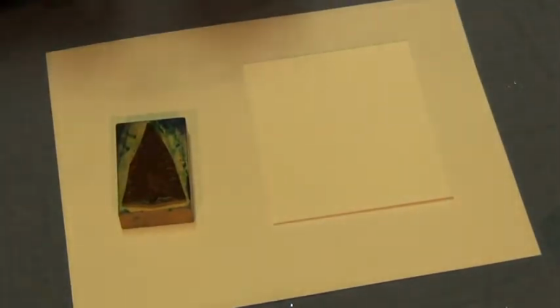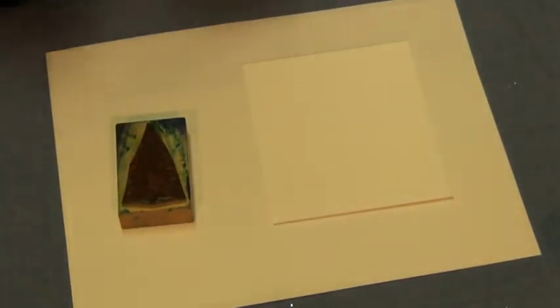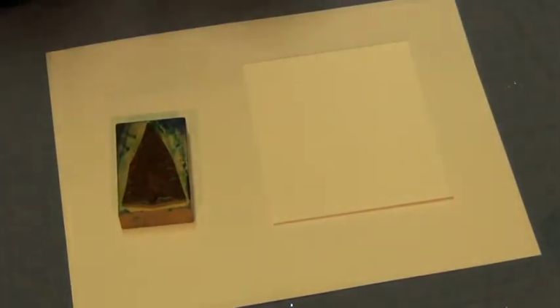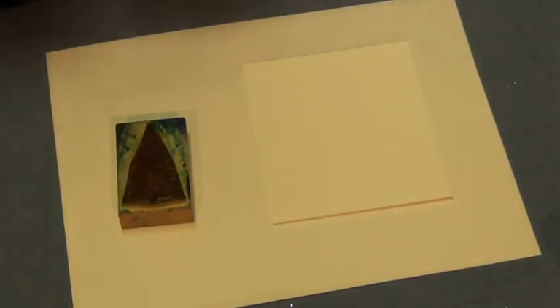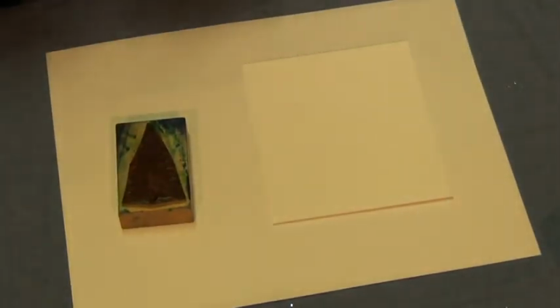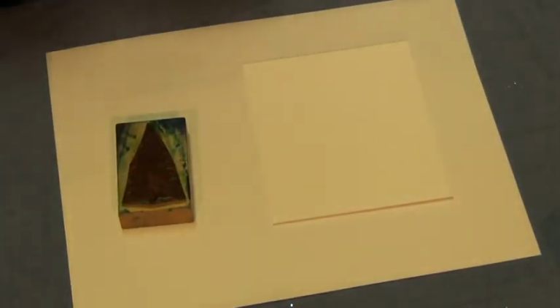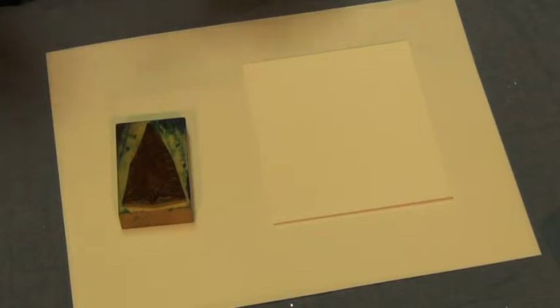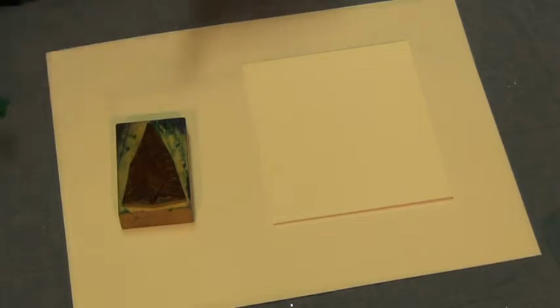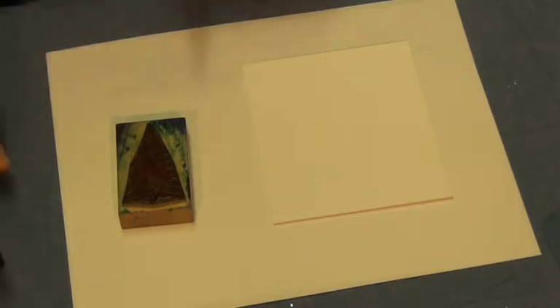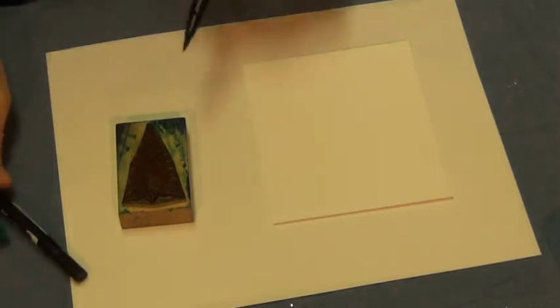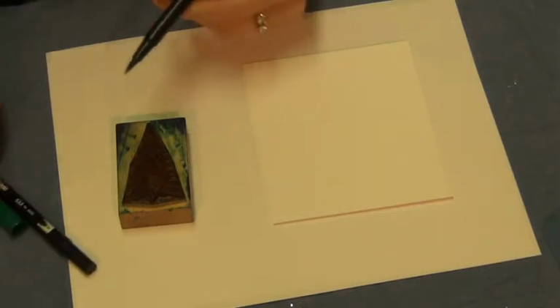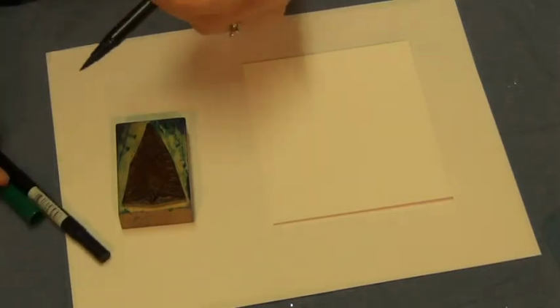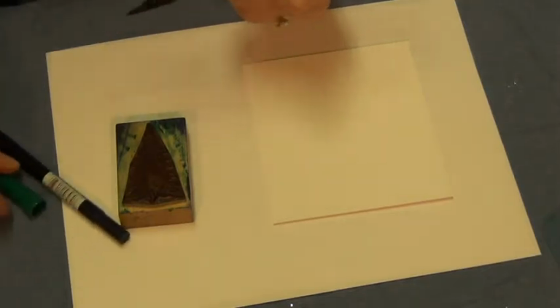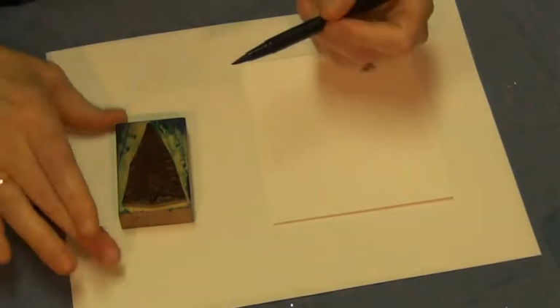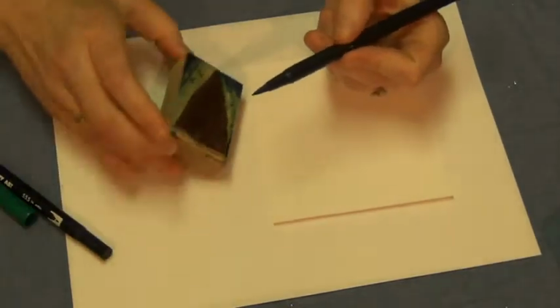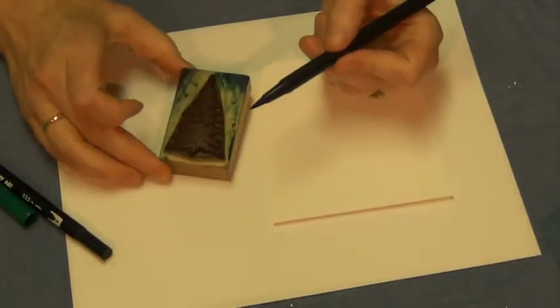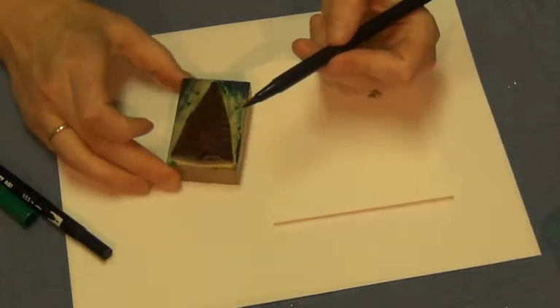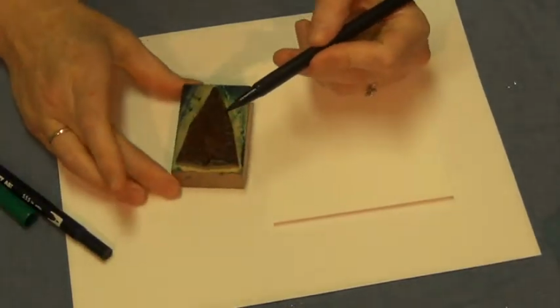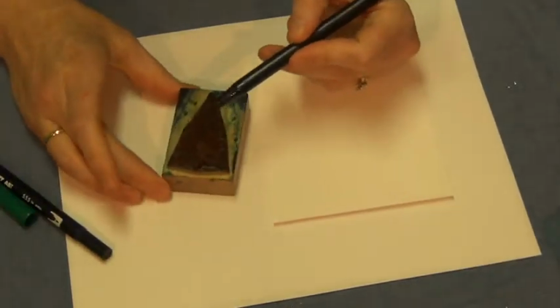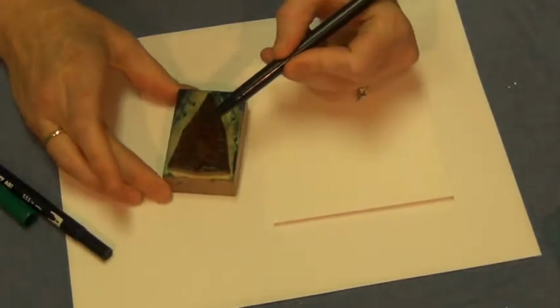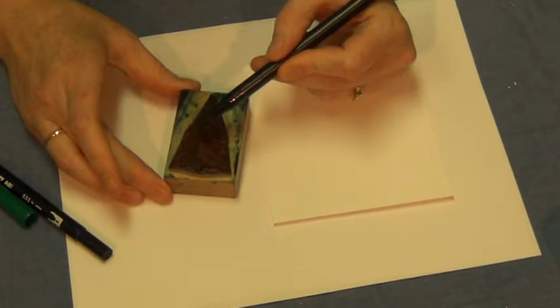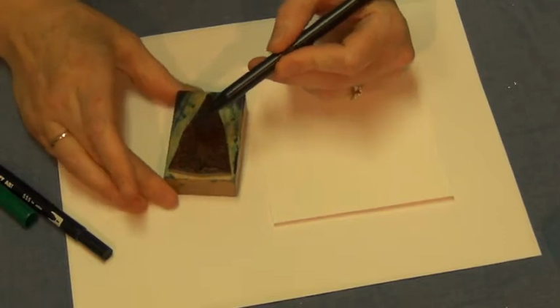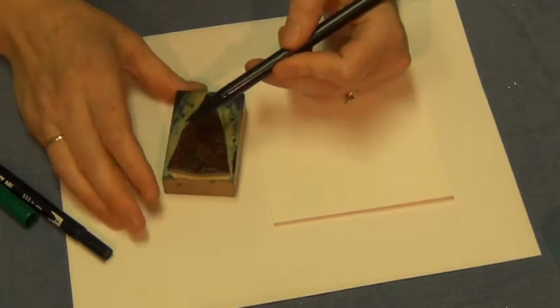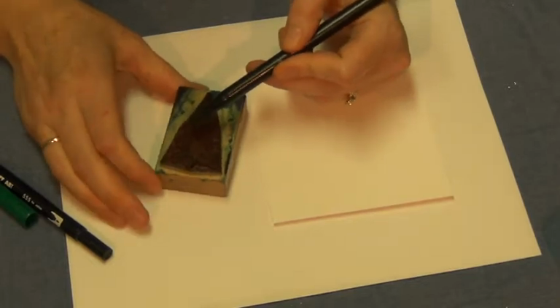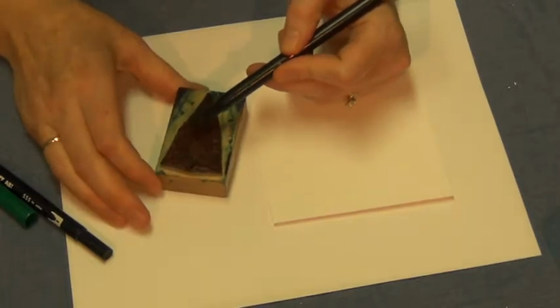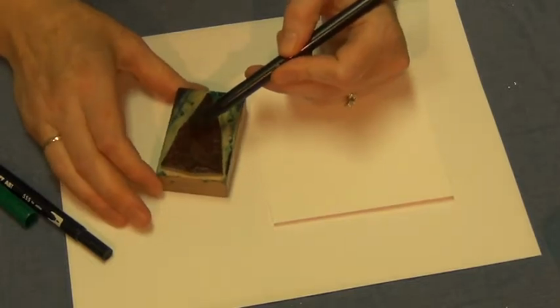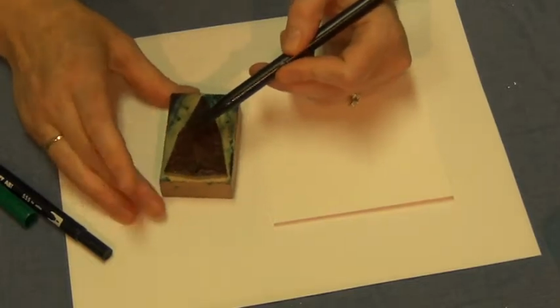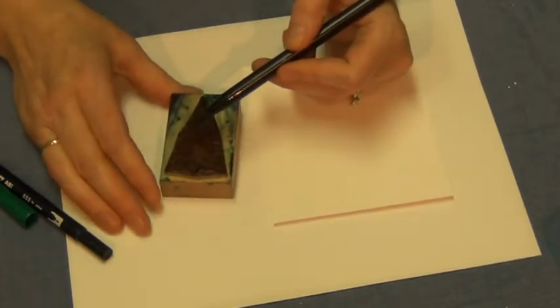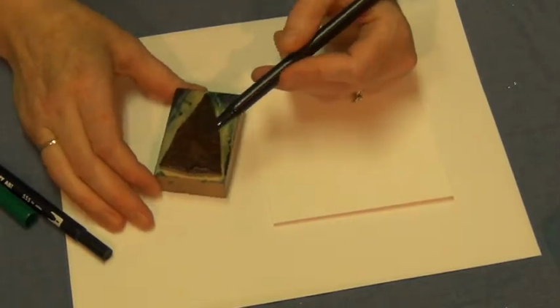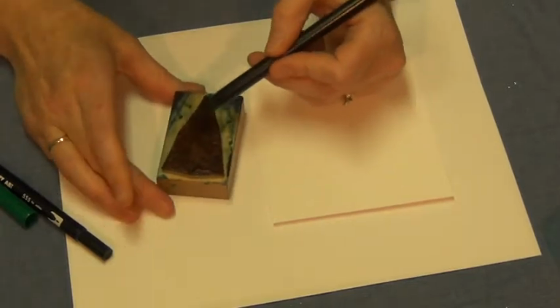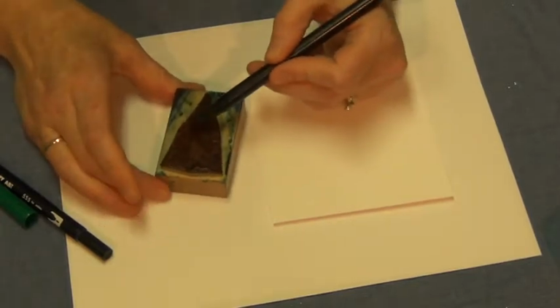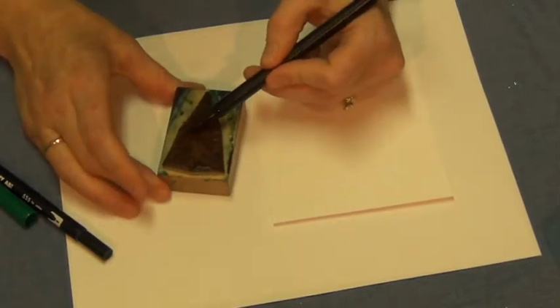You want to grab bold colors. You can use Marvy brush markers or the bold colors of the Tombows, but you want watercolor markers — water-based markers. Even kids' washable markers will work if they're bold.